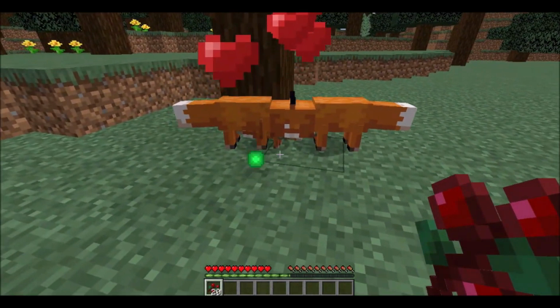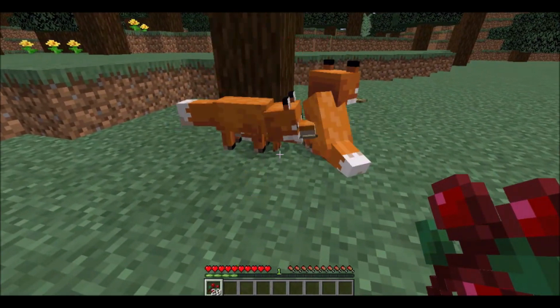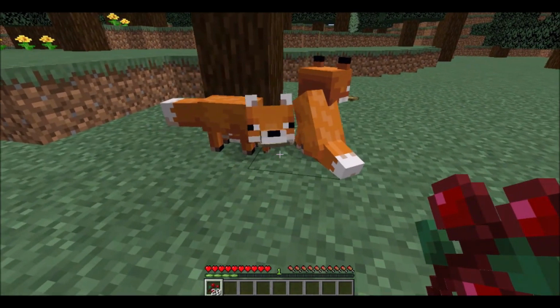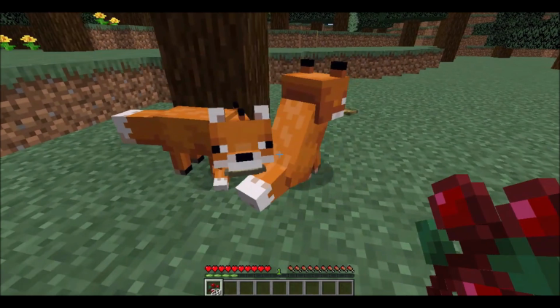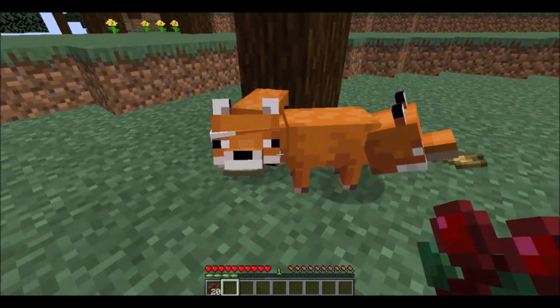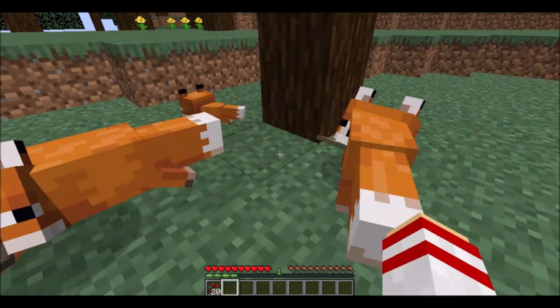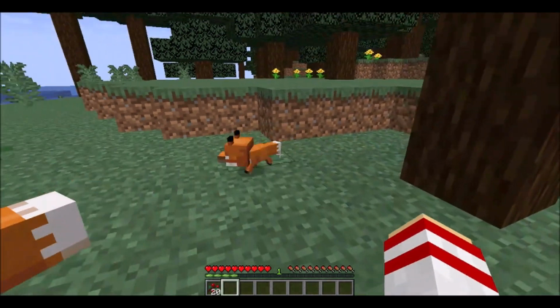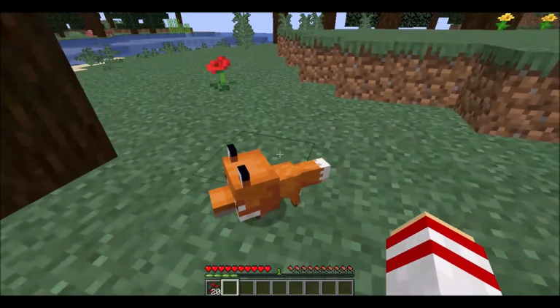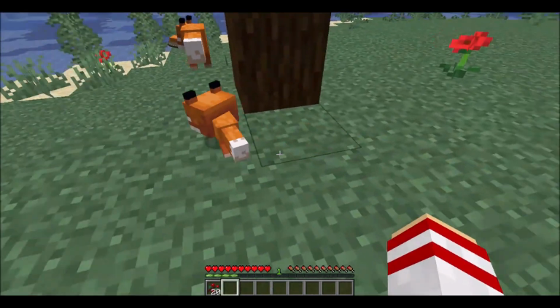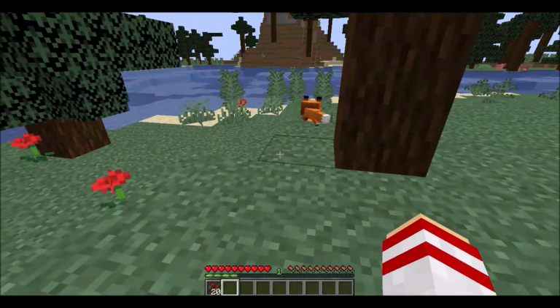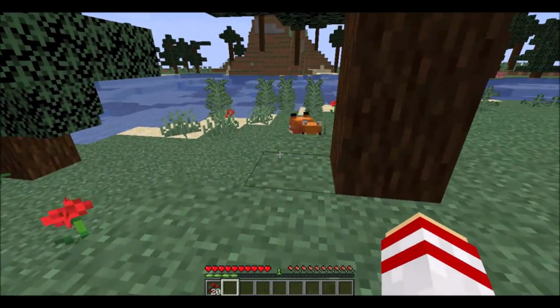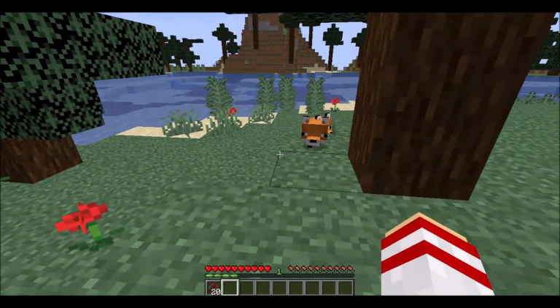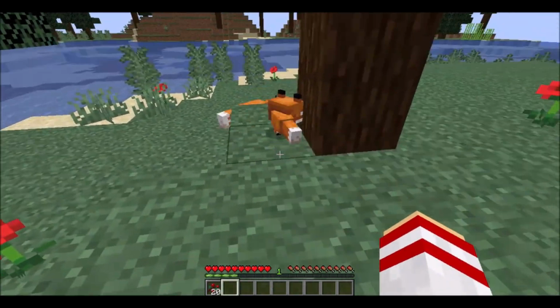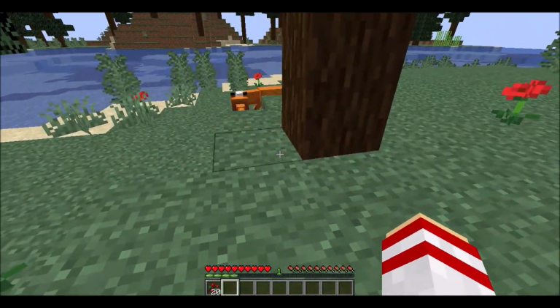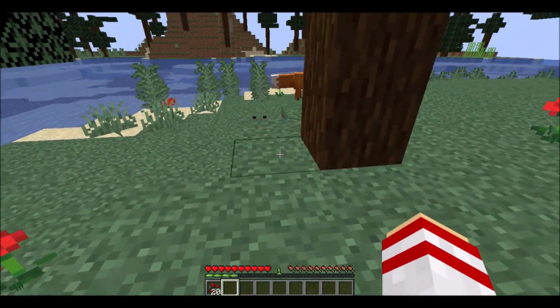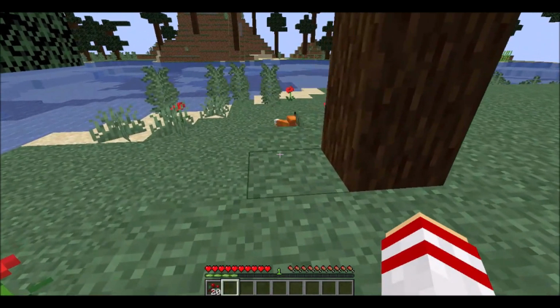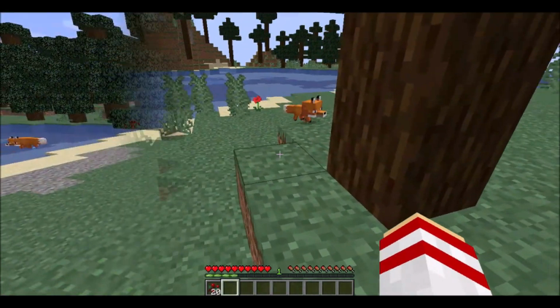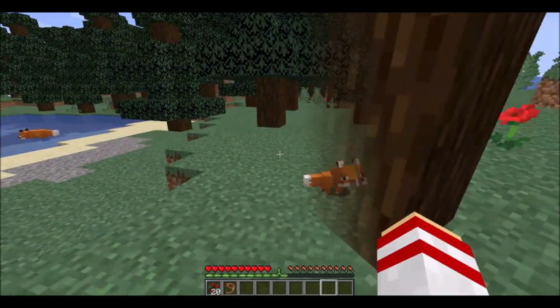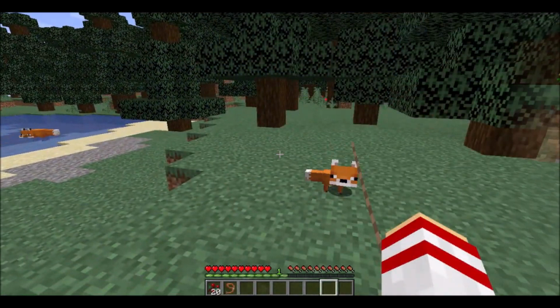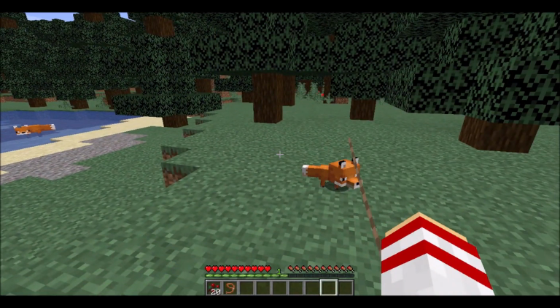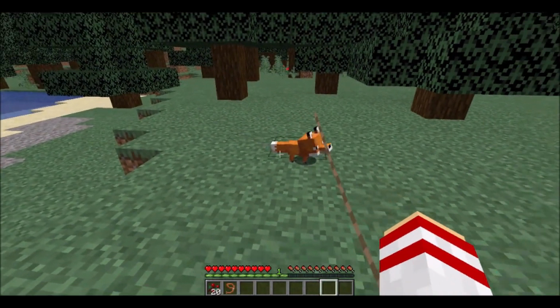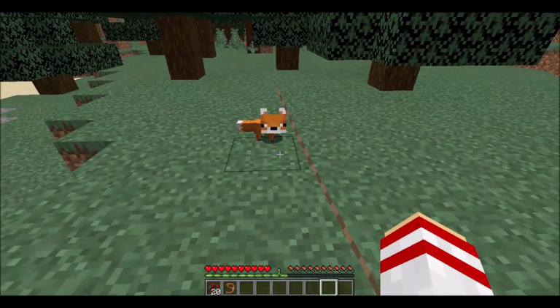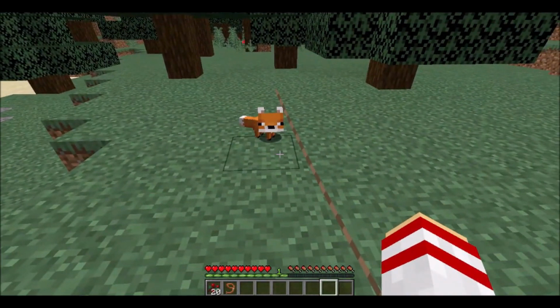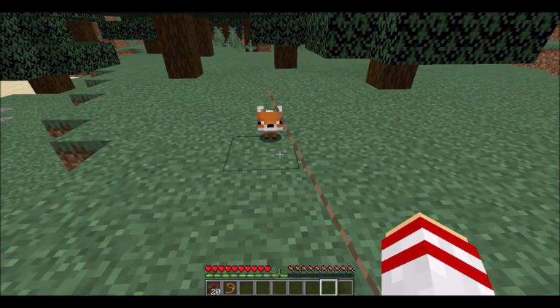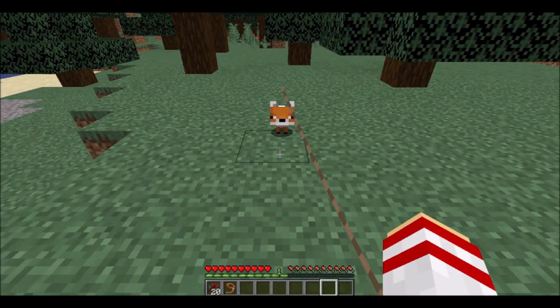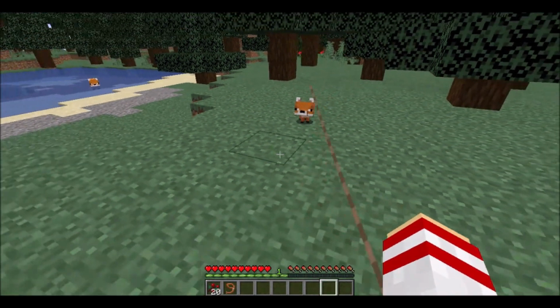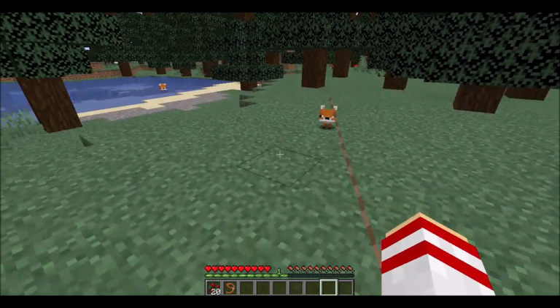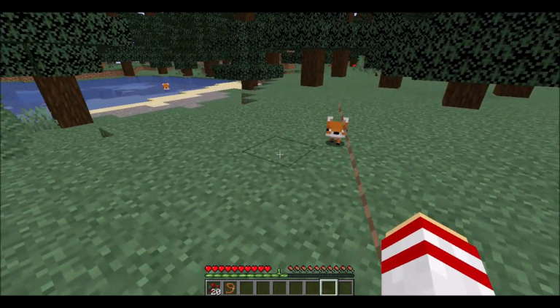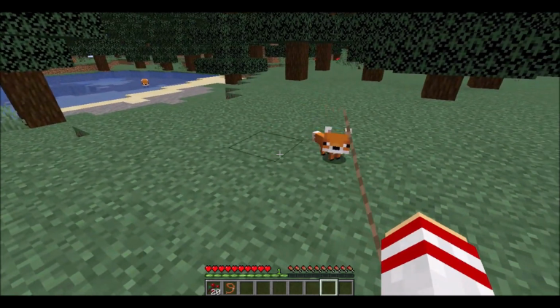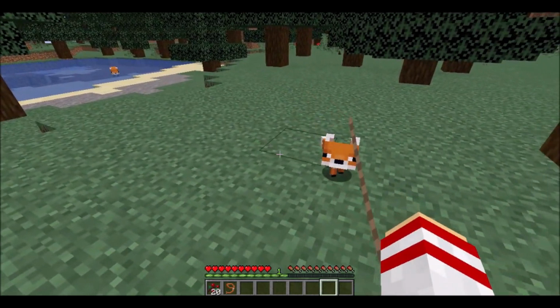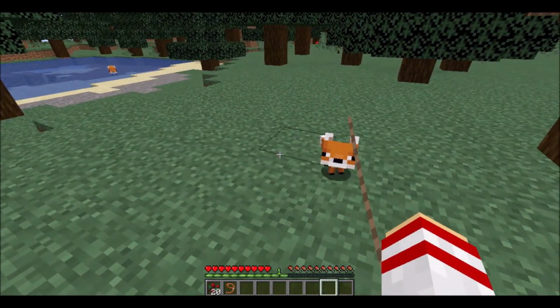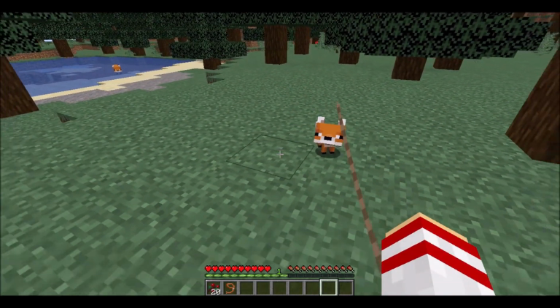The baby fox, unlike the parents, will not be startled by you, but it will still follow its parents if the parents become frightened. So if you want this more docile baby fox to be your pet, you'll want to leash it after it's born to keep it from running away.